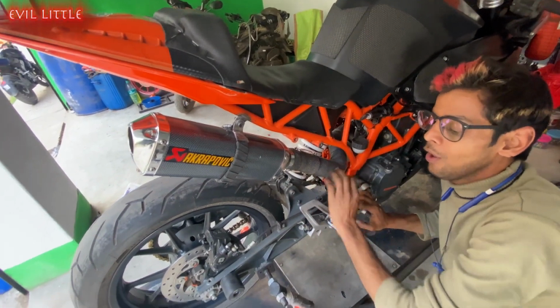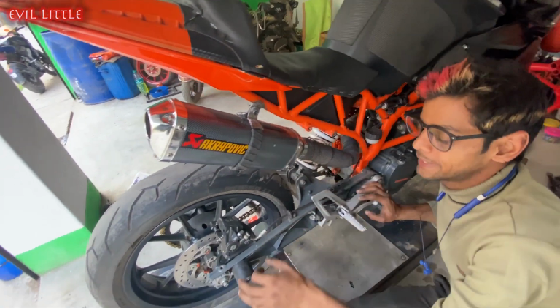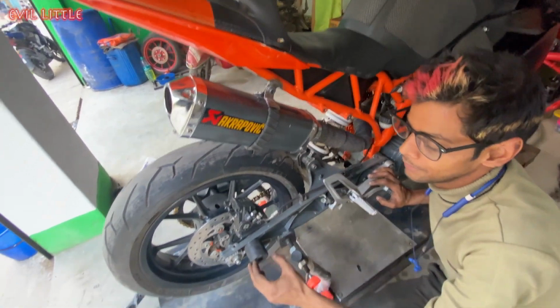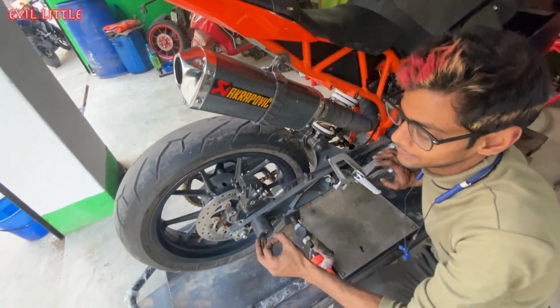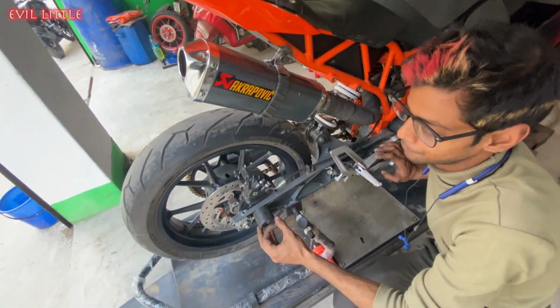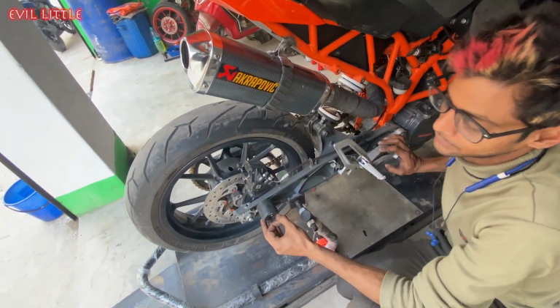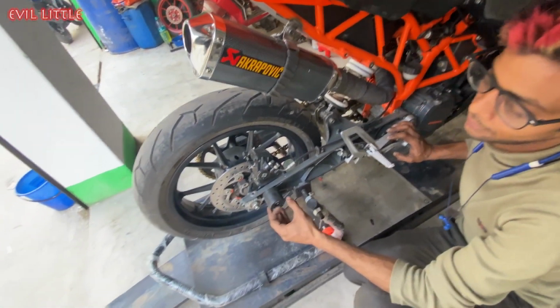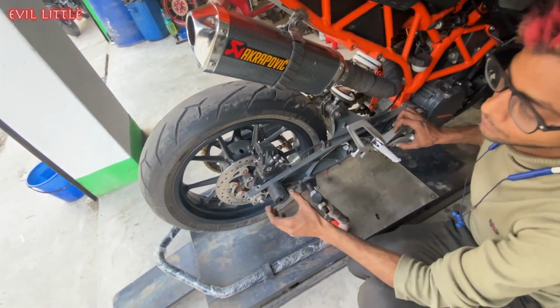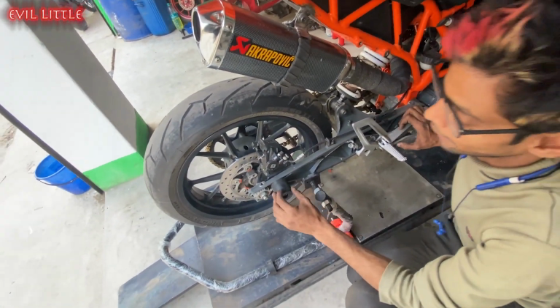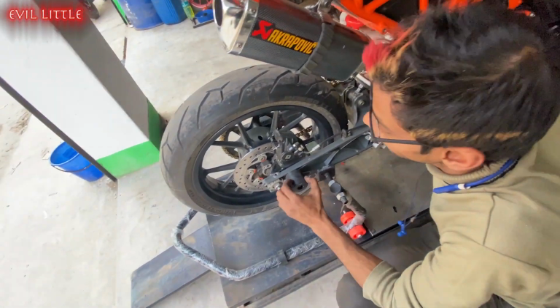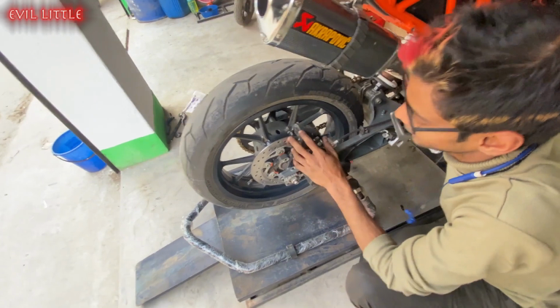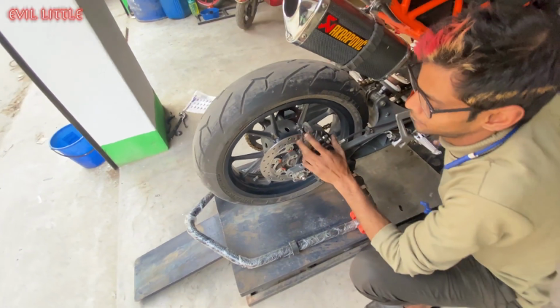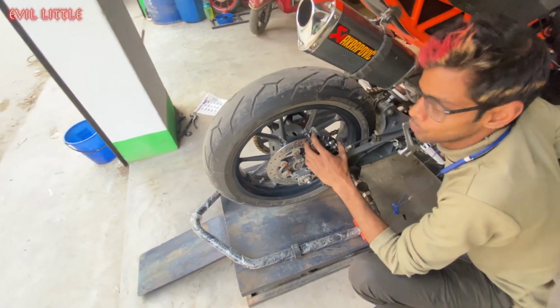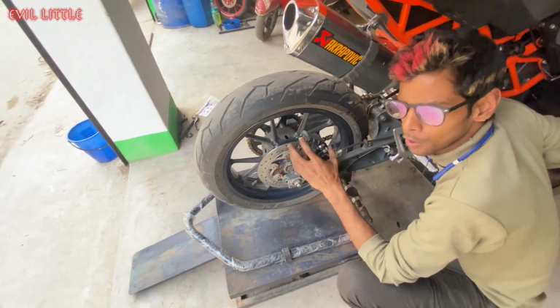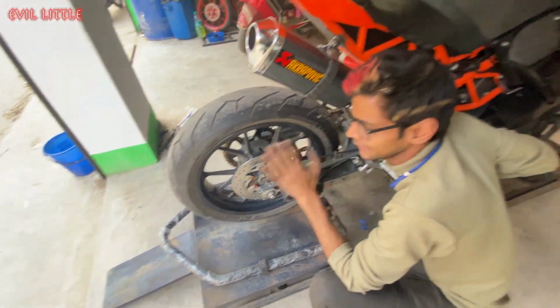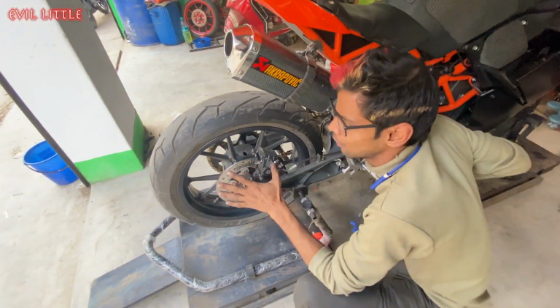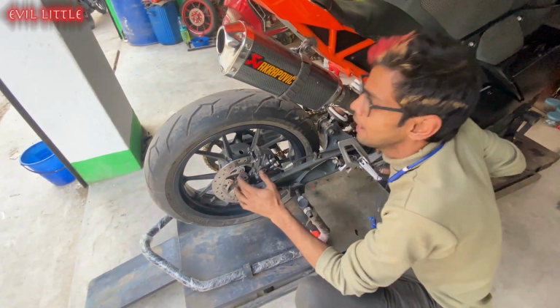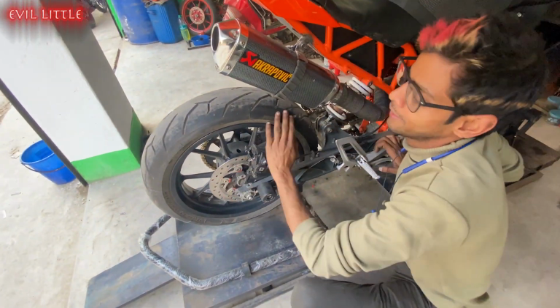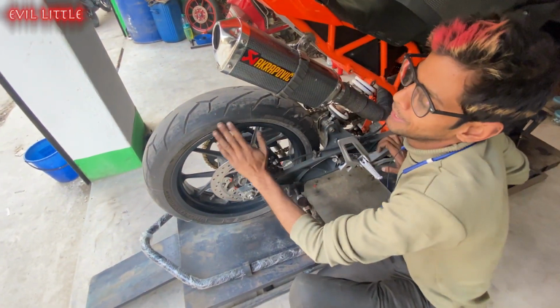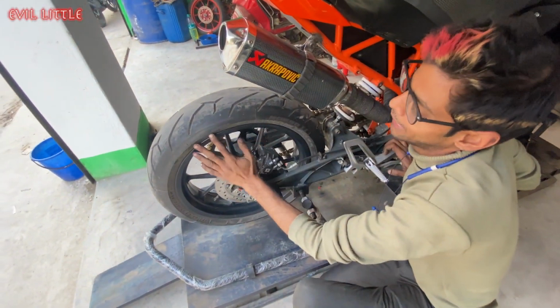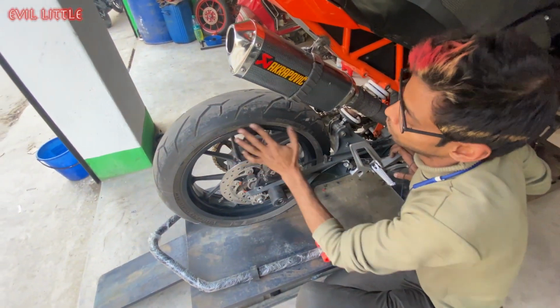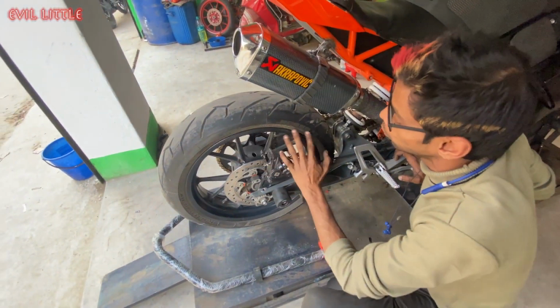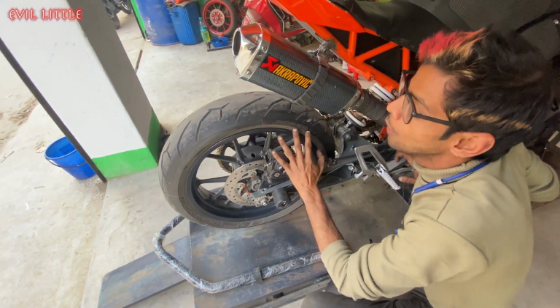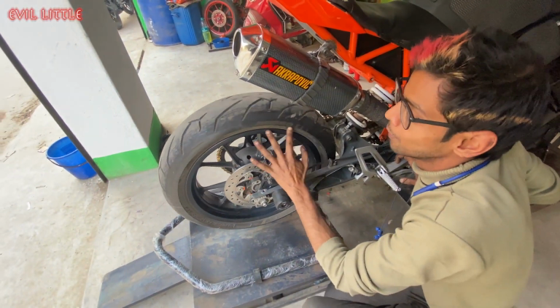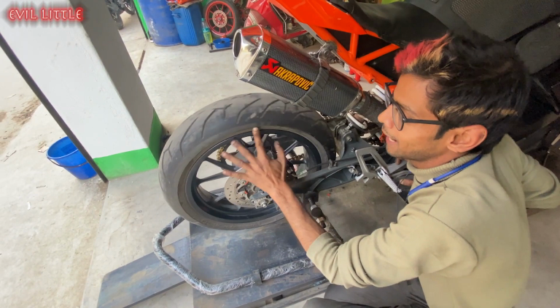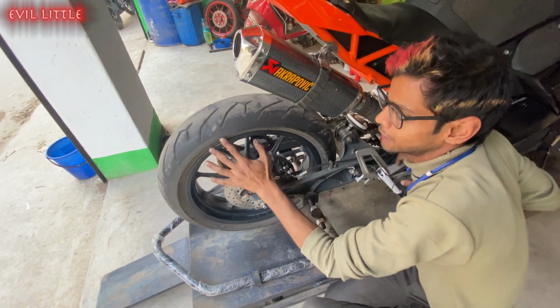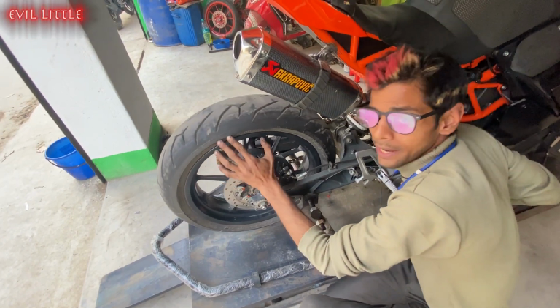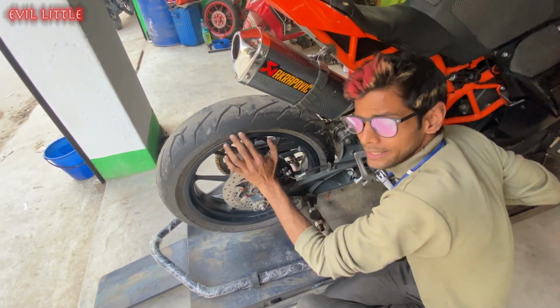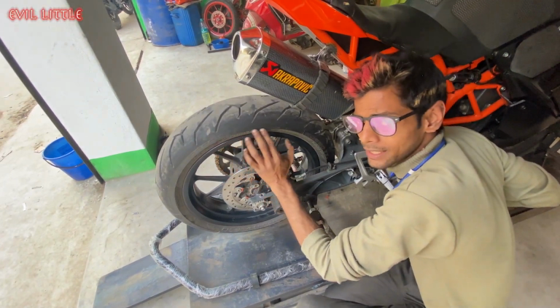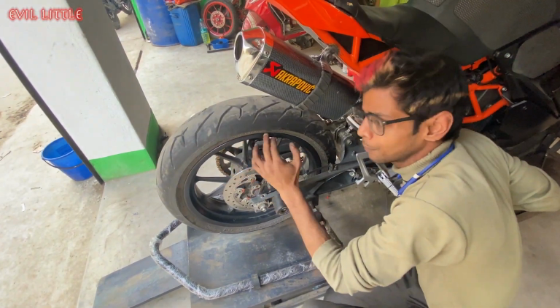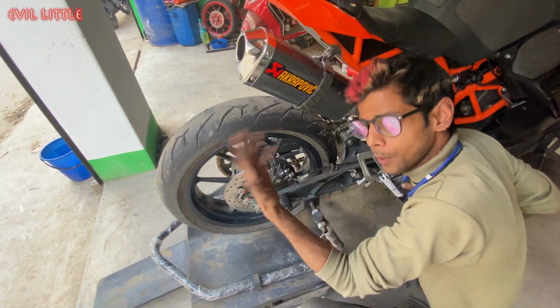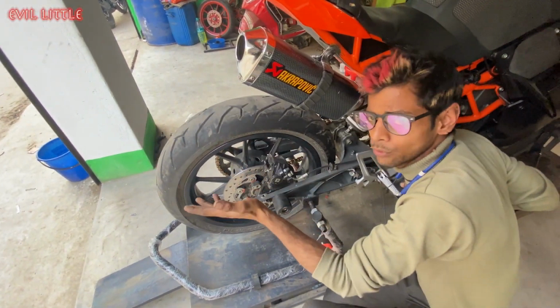The rear is also connected to the accelerator and dashboard. And this is purely Diablo Rosso 2 tires — you can also set it for race and also use it on the road.